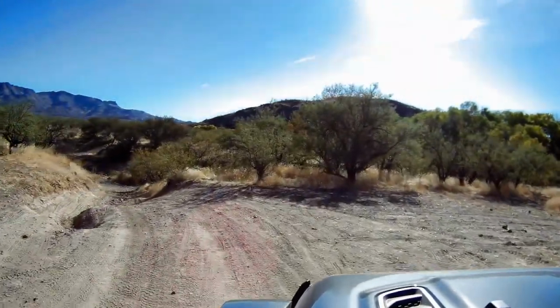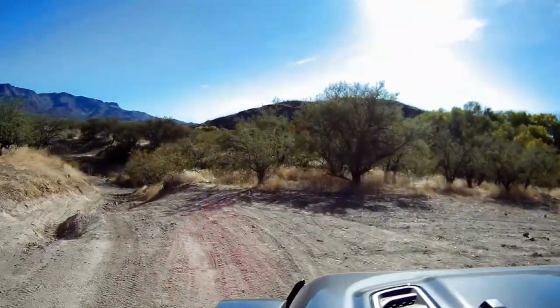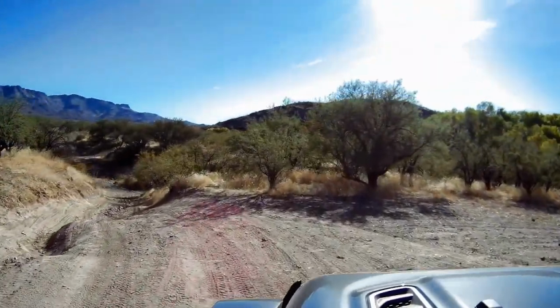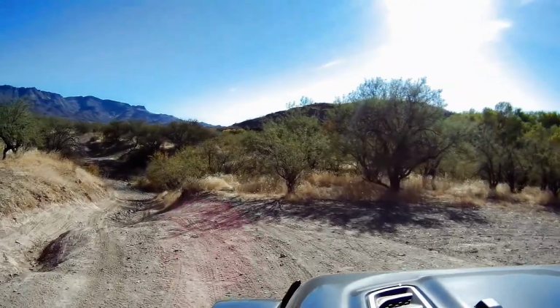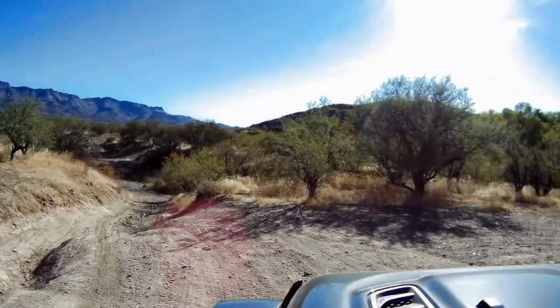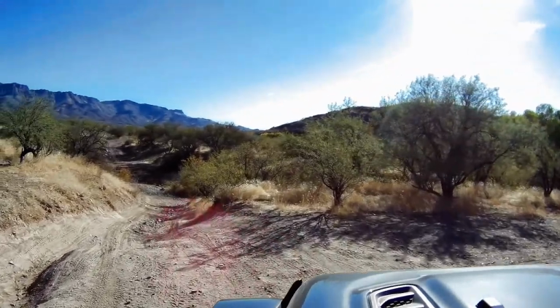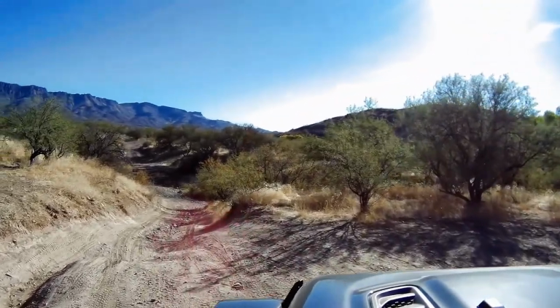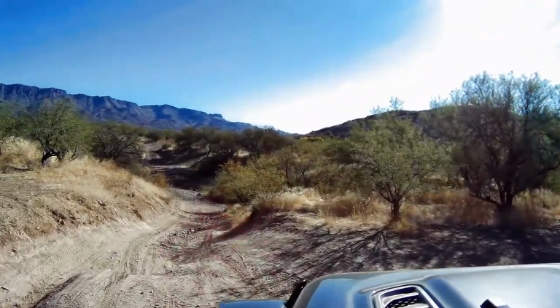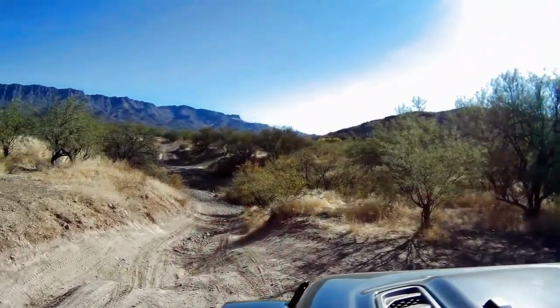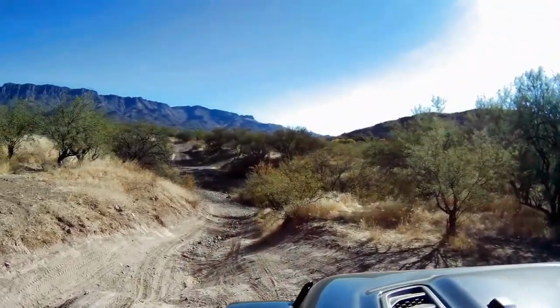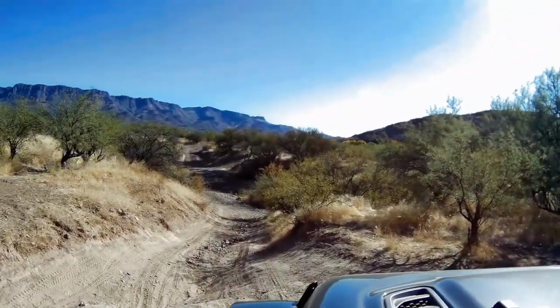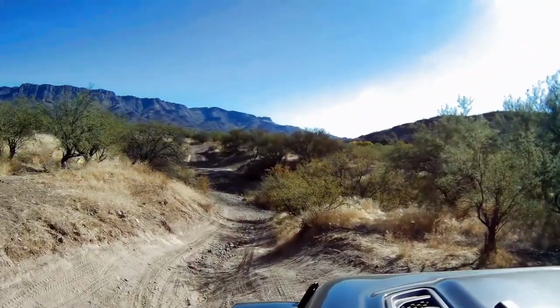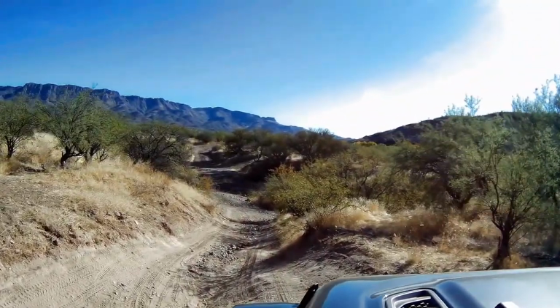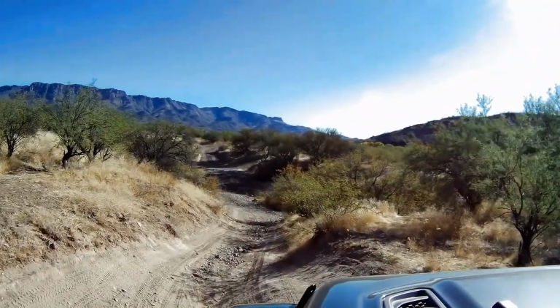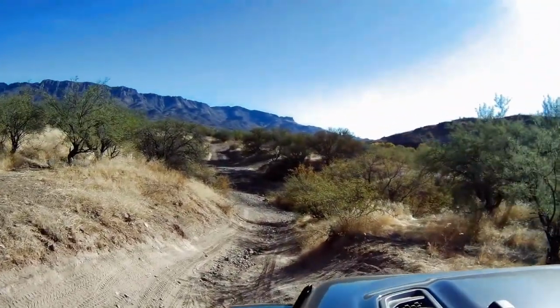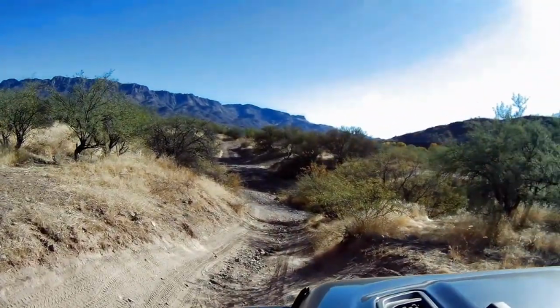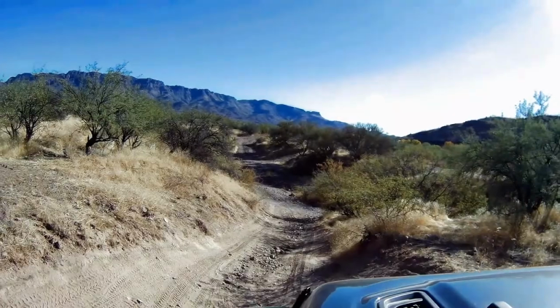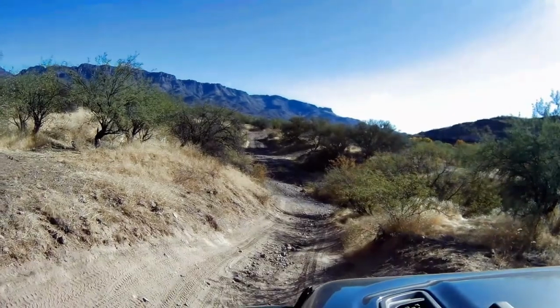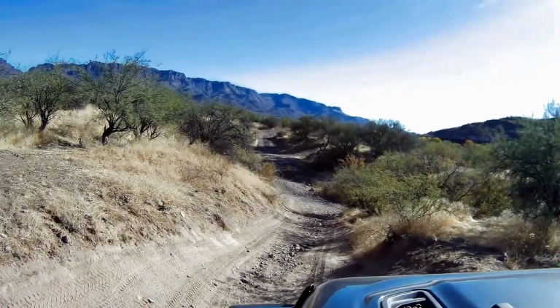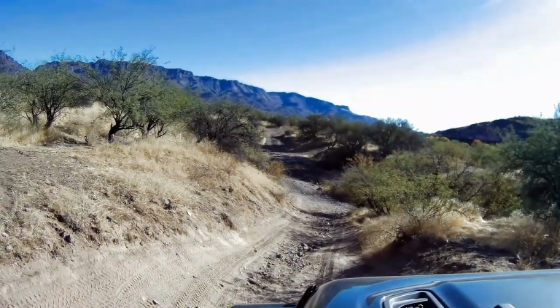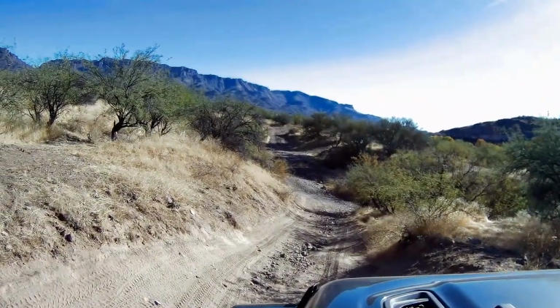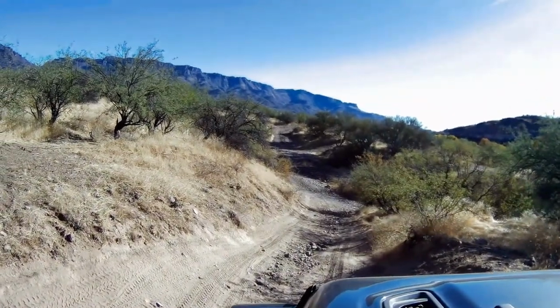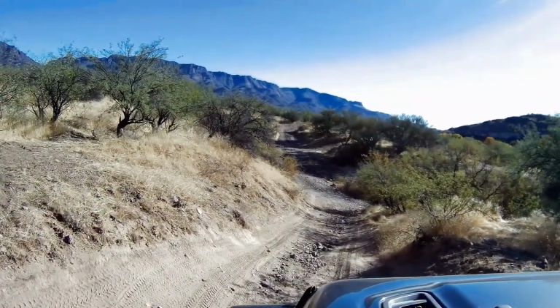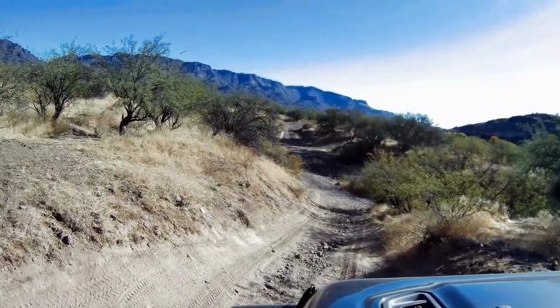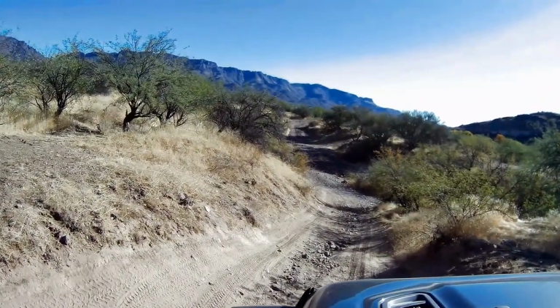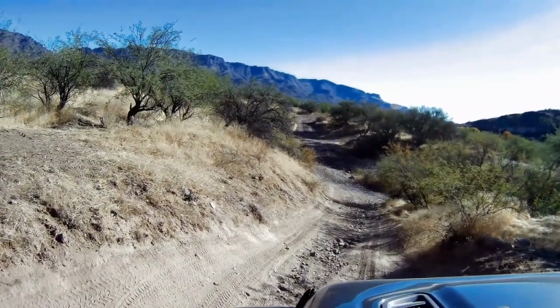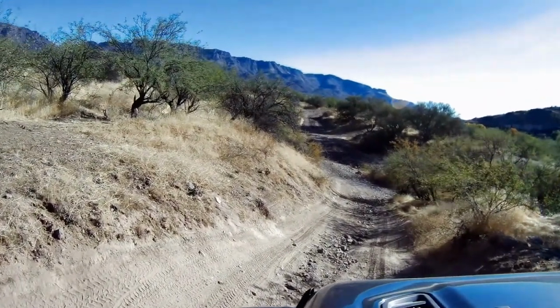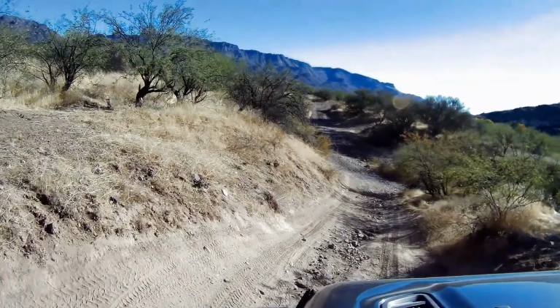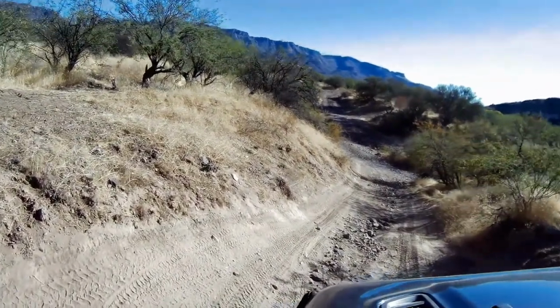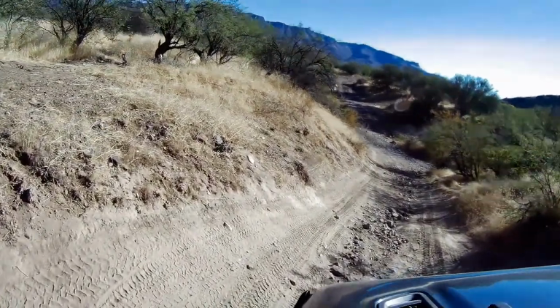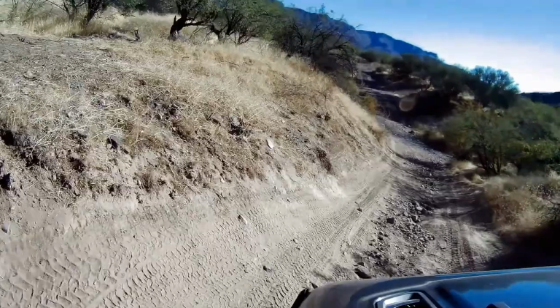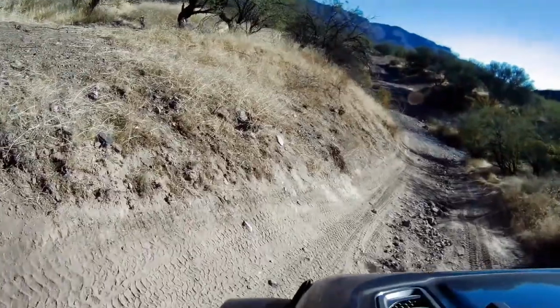So we headed back the way we came, which led us back to the wash we had just crossed. Tire placement was a little more important going down the hill because some of the ruts could cause uncomfortable roll angles.